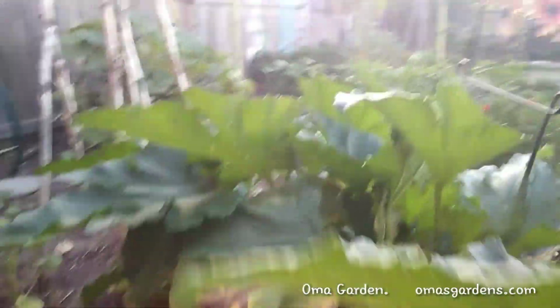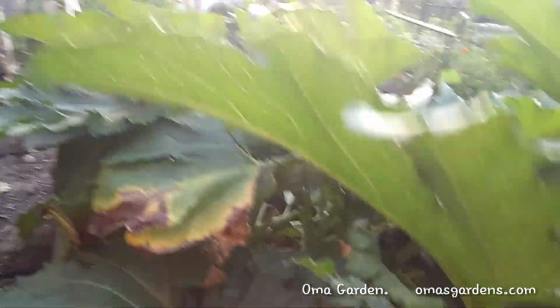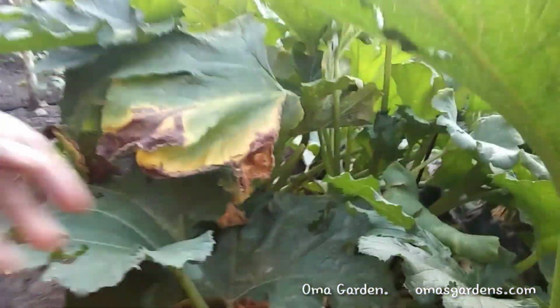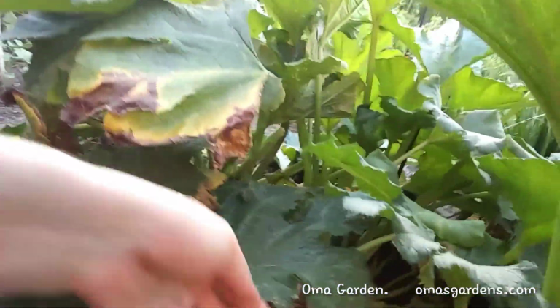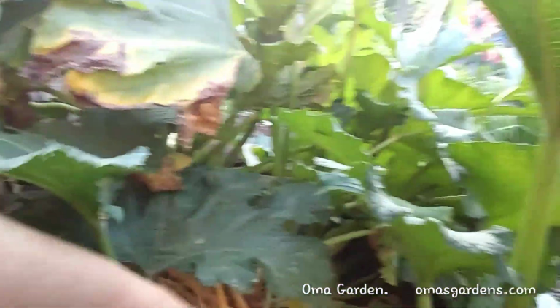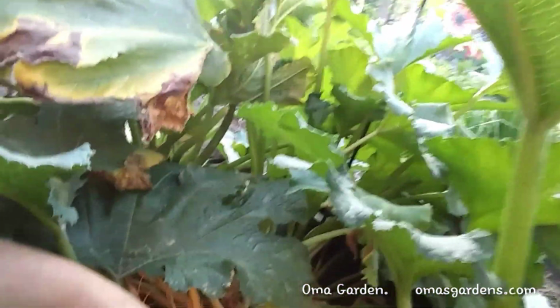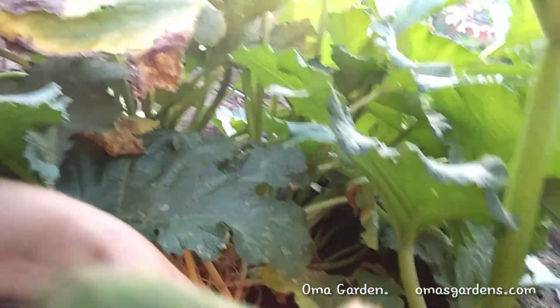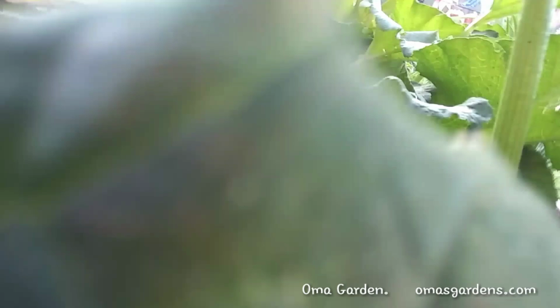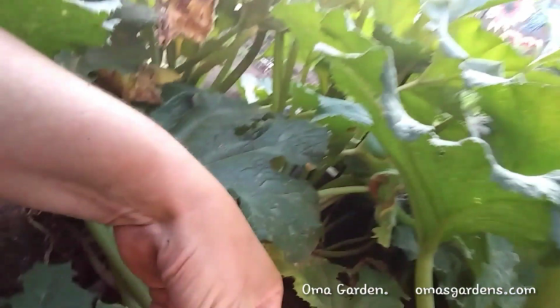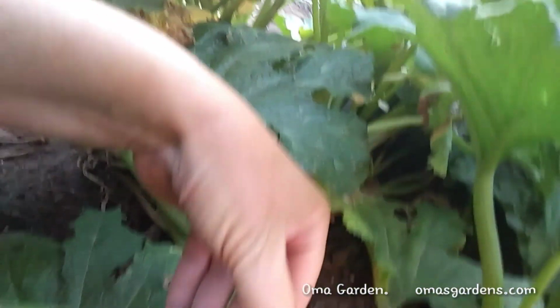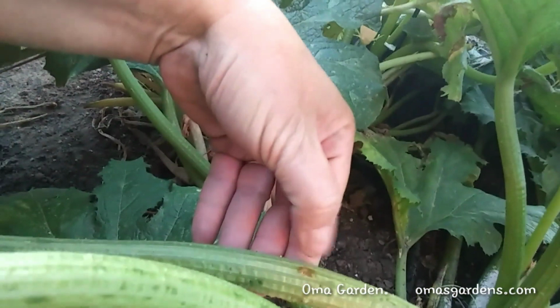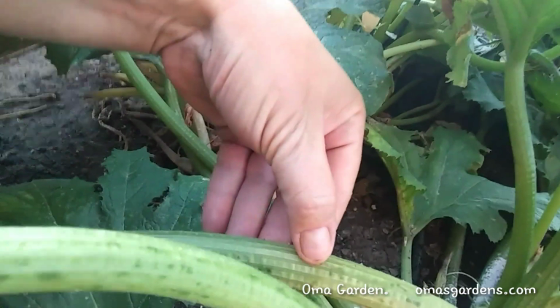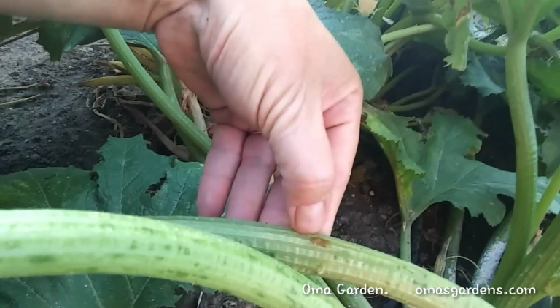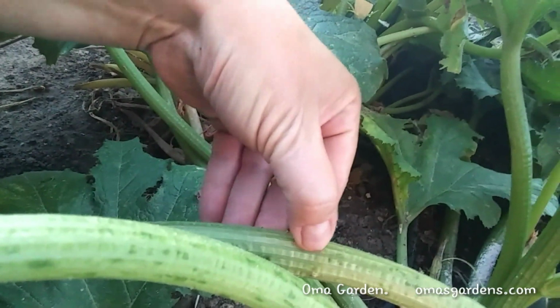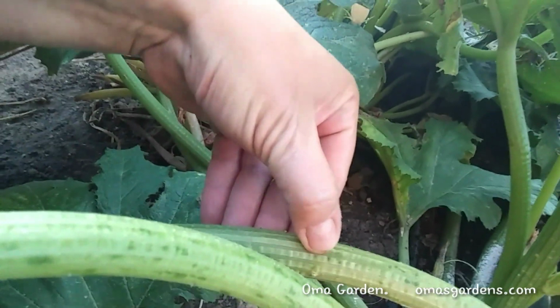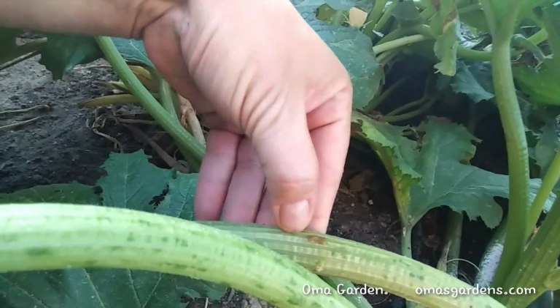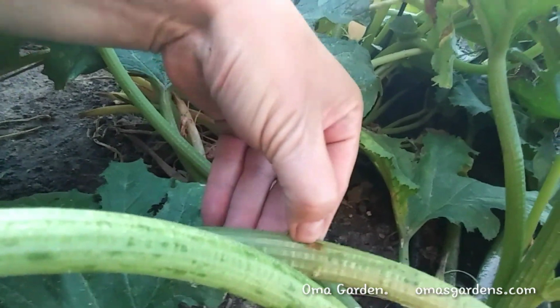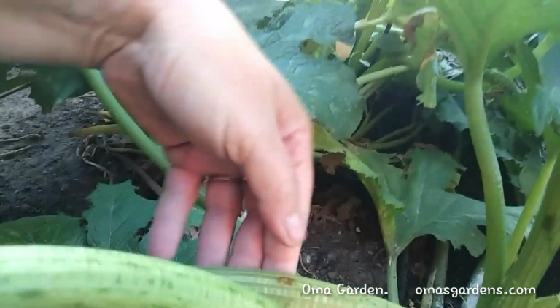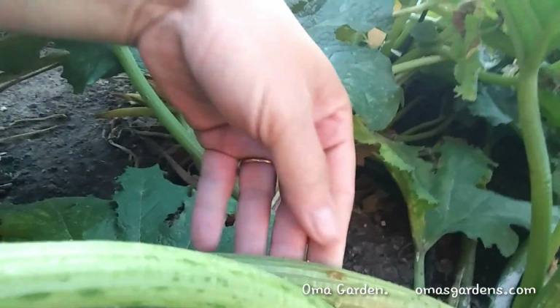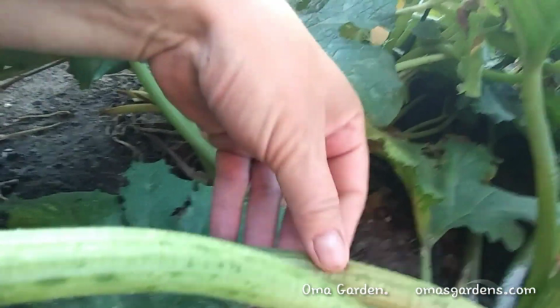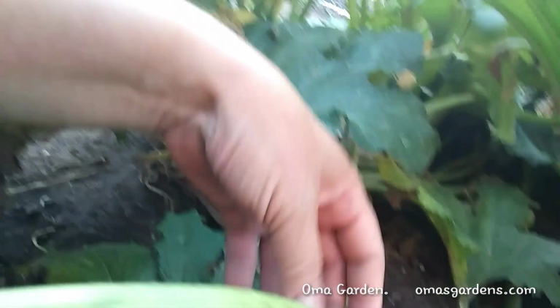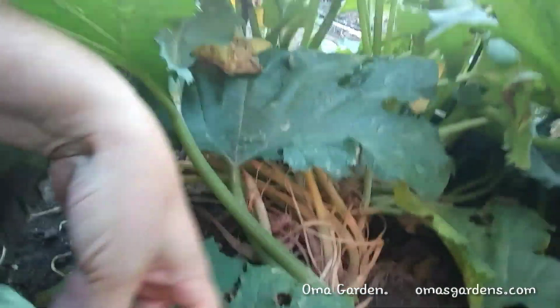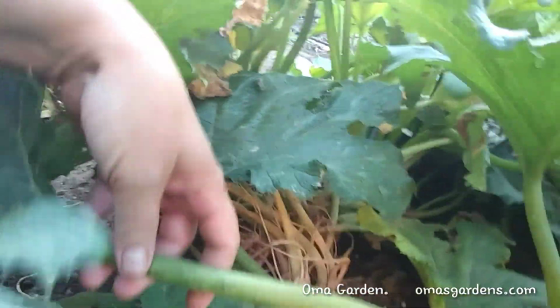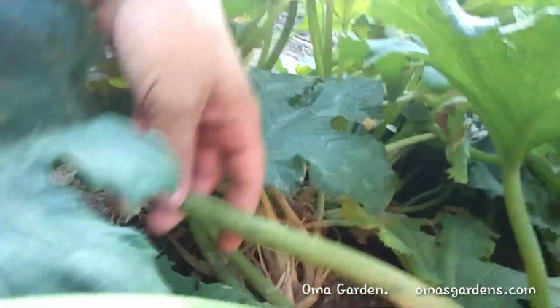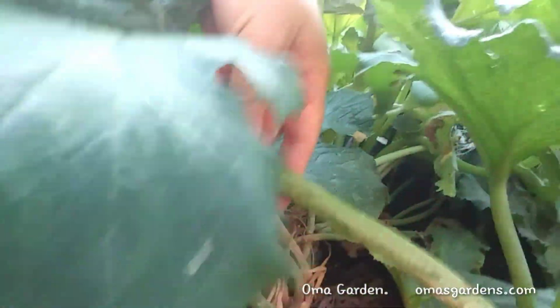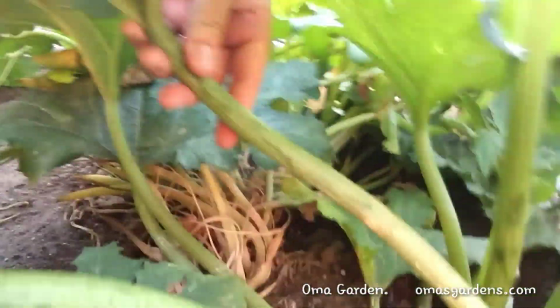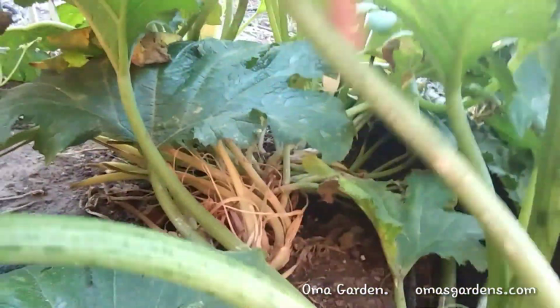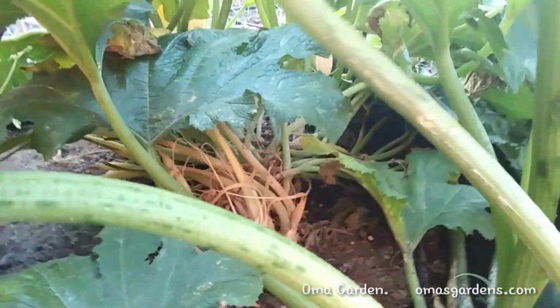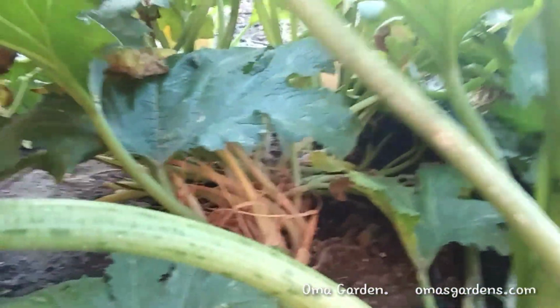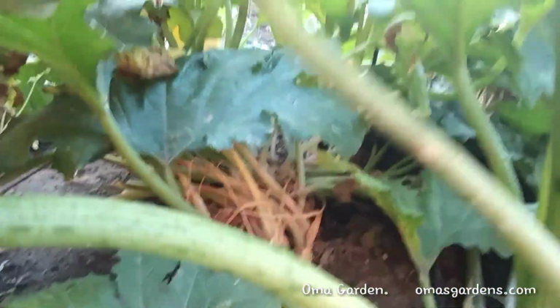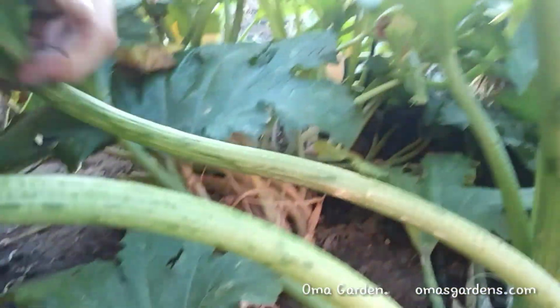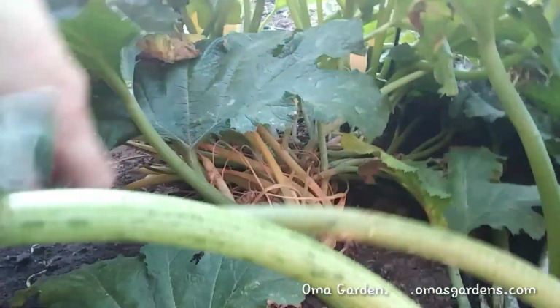That will keep them from producing on that side. You can also look for evidence on your plants. If you see this here, that's a borehole. There's no doubt about it. It's a little bit of sawdust around it, and that means I've probably got a worm down in my plant.